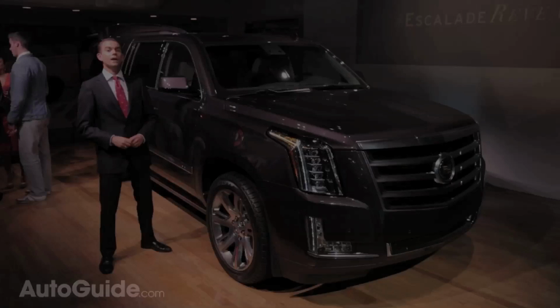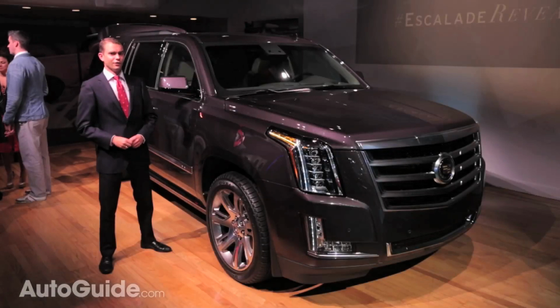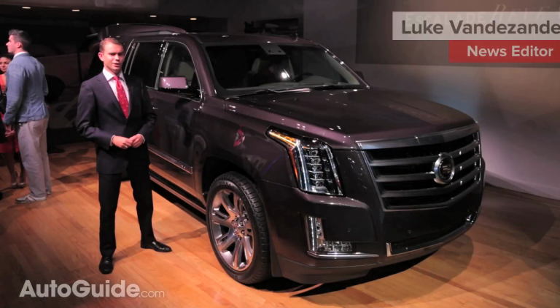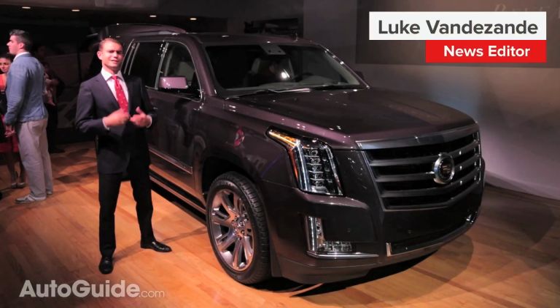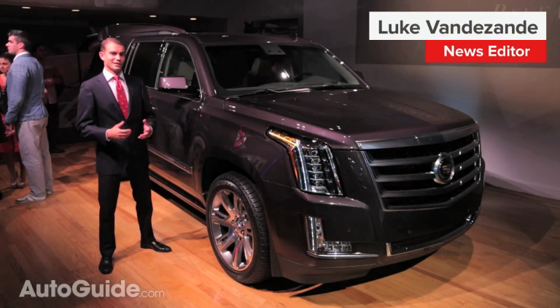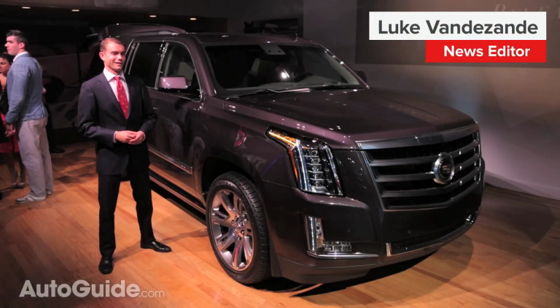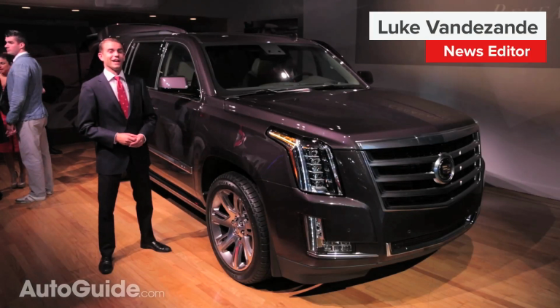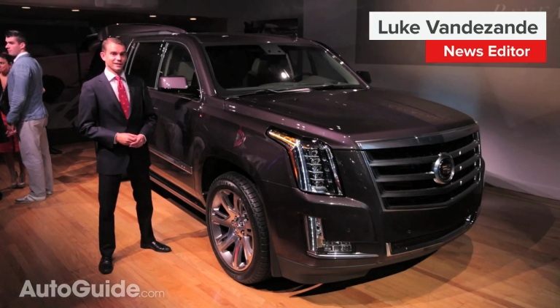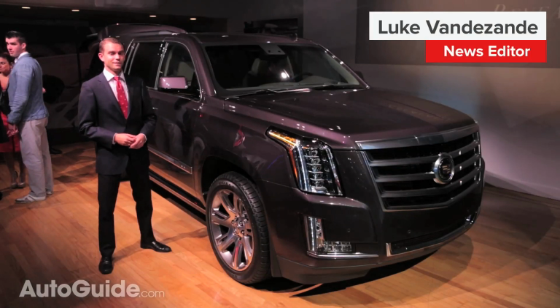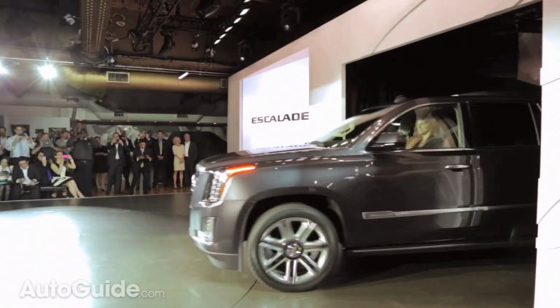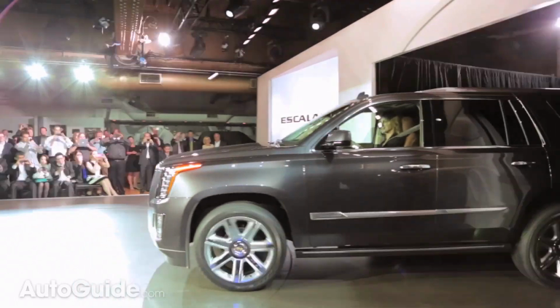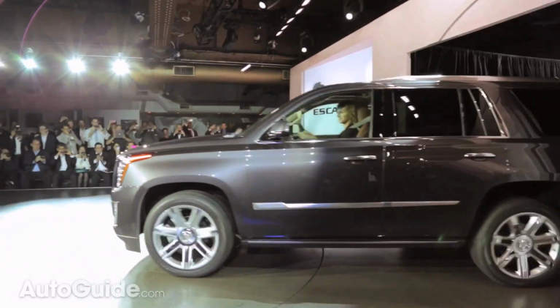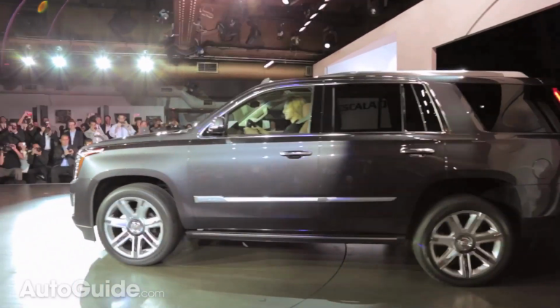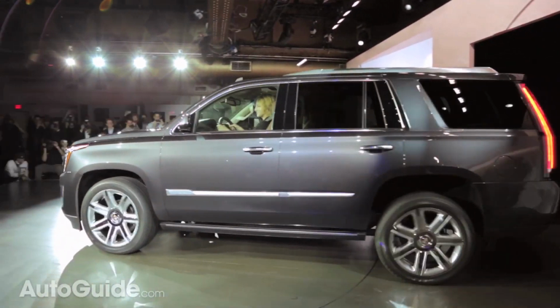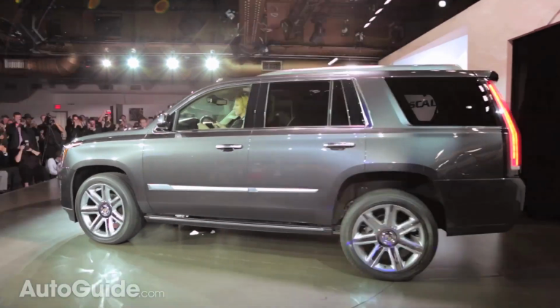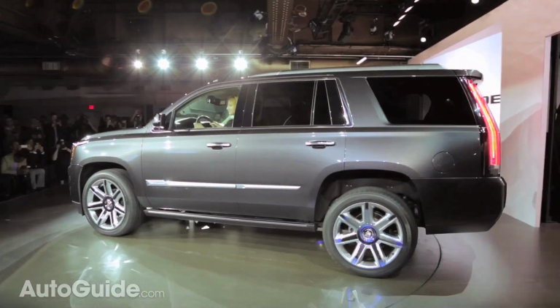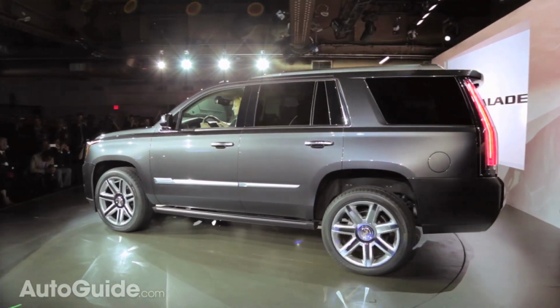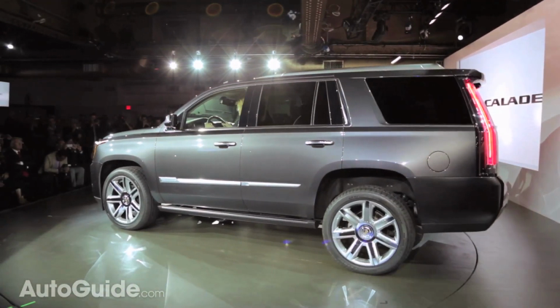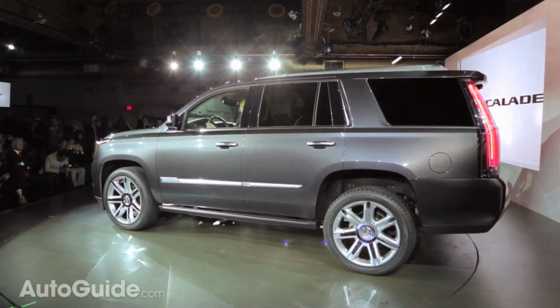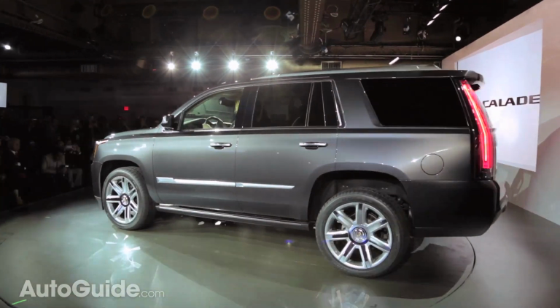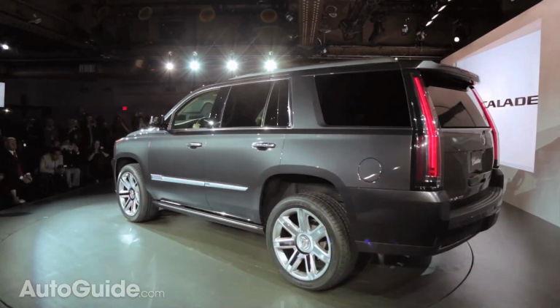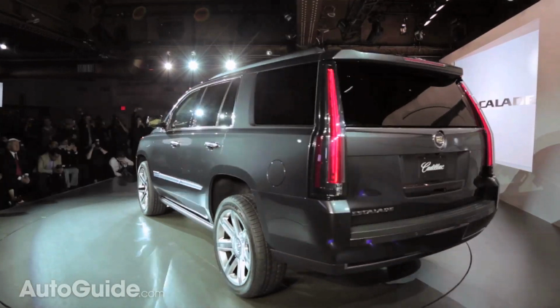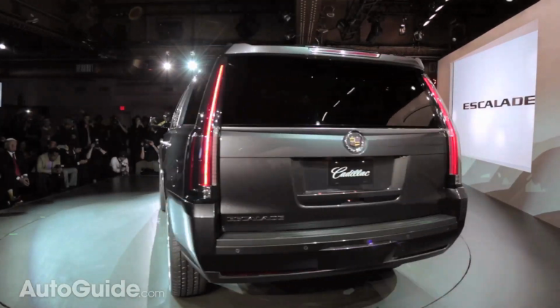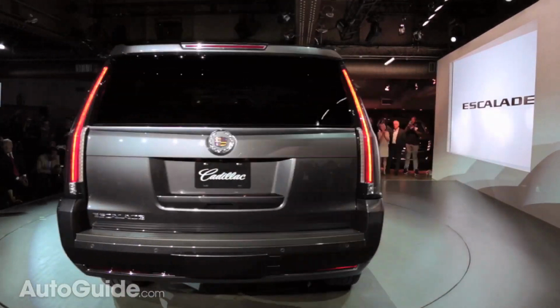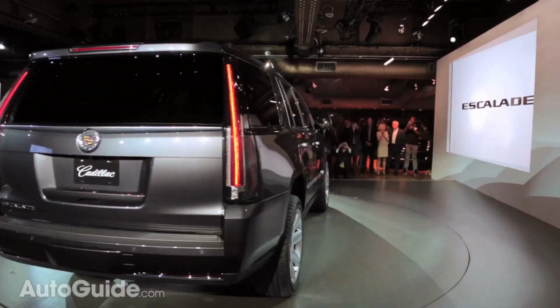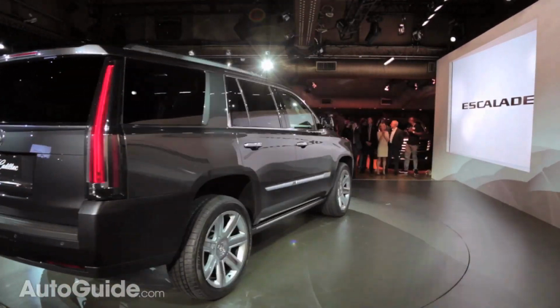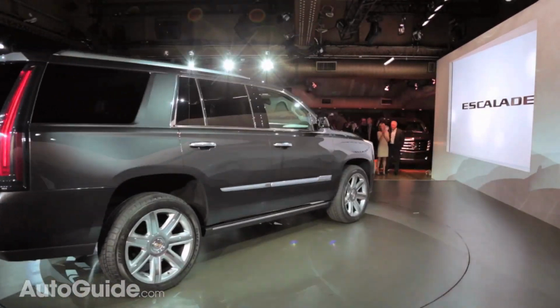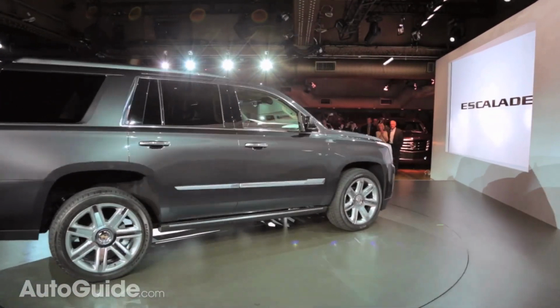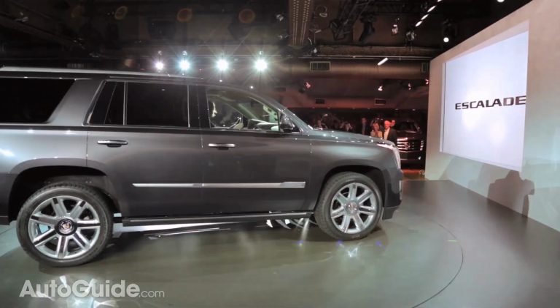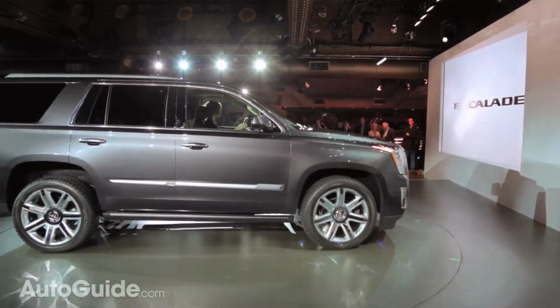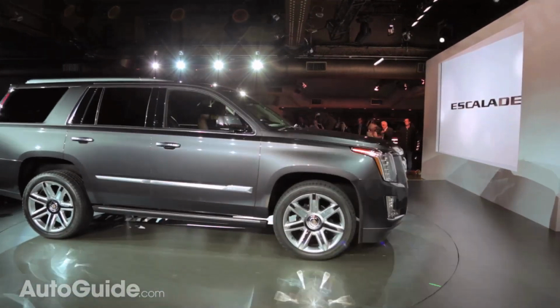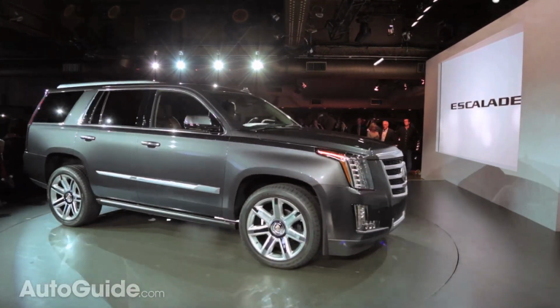Love it or hate it, you've got to respect the Cadillac Escalade. The brand's luxury body-on-frame flagship SUV is about to enter its fourth generation and is arguably the last bastion of what used to be considered true American luxury.